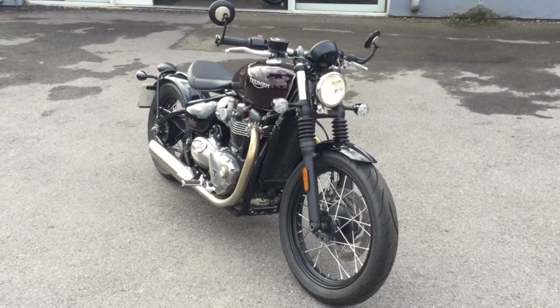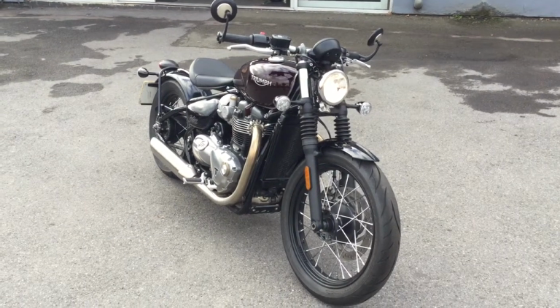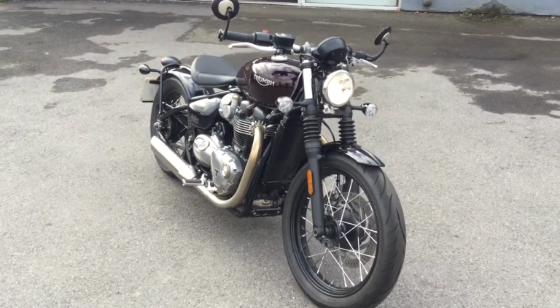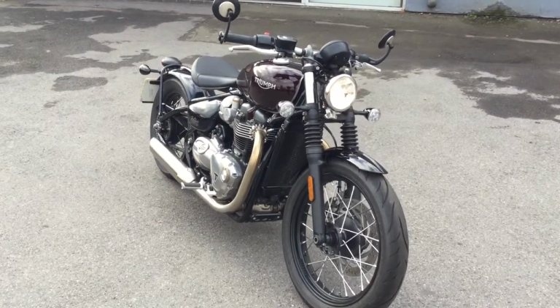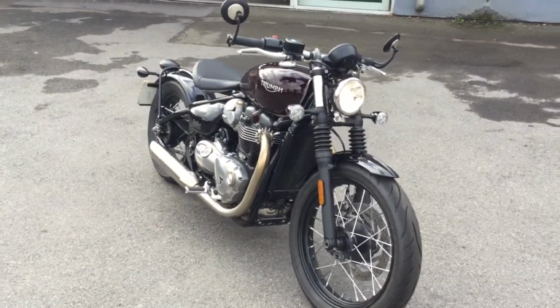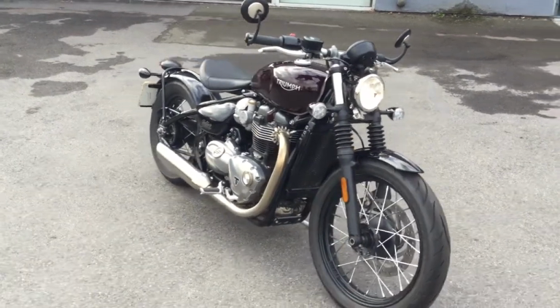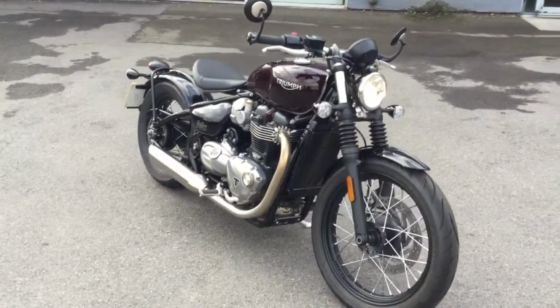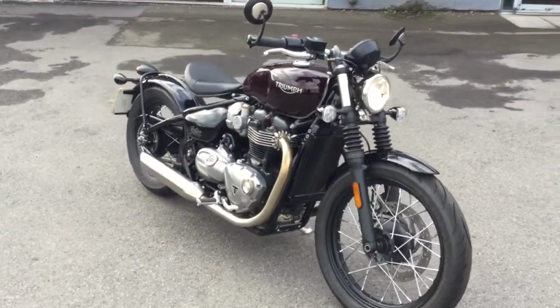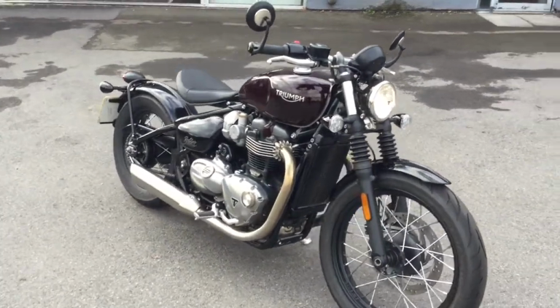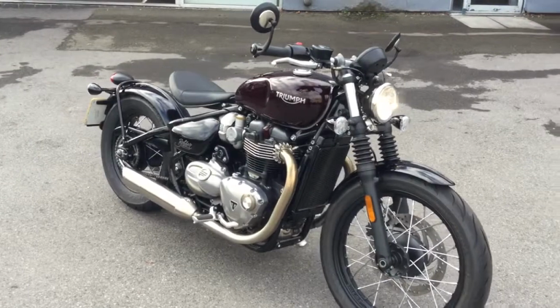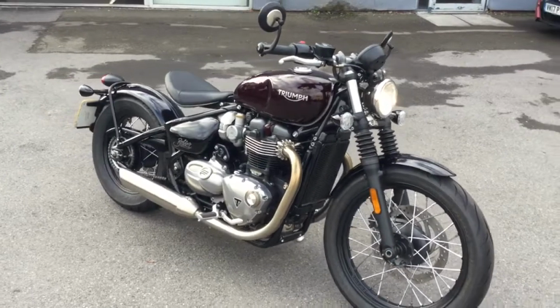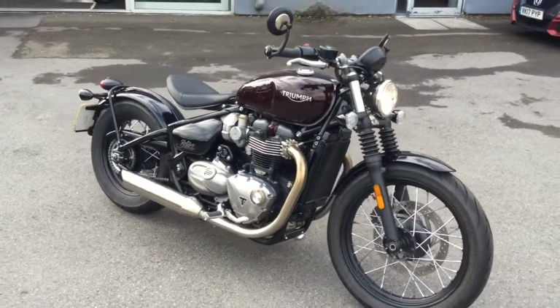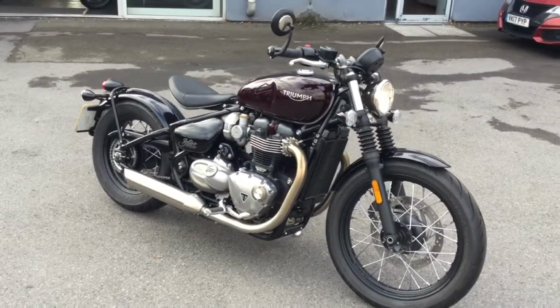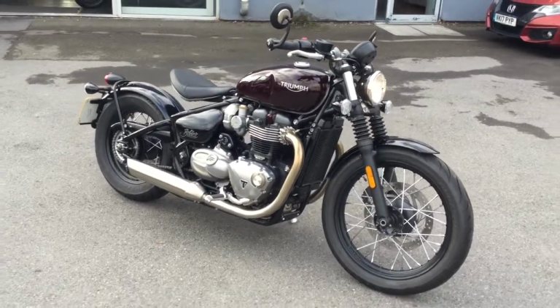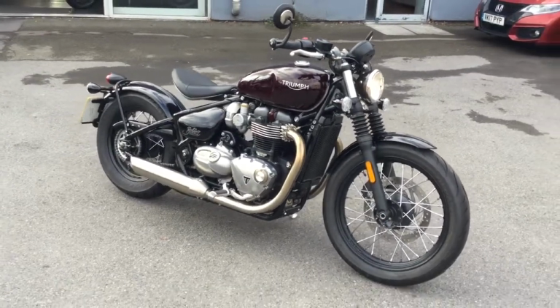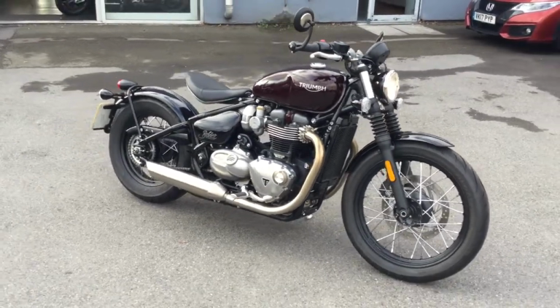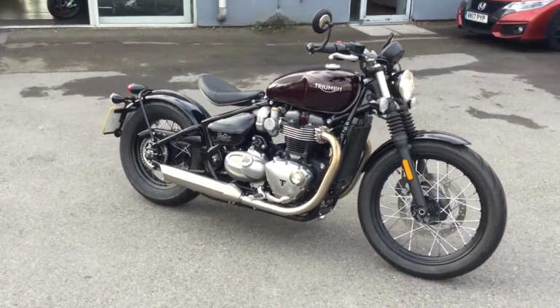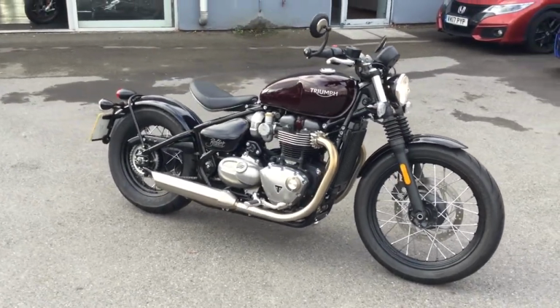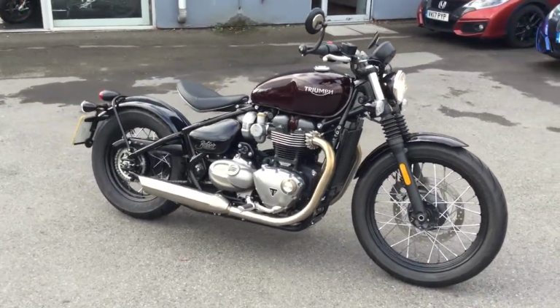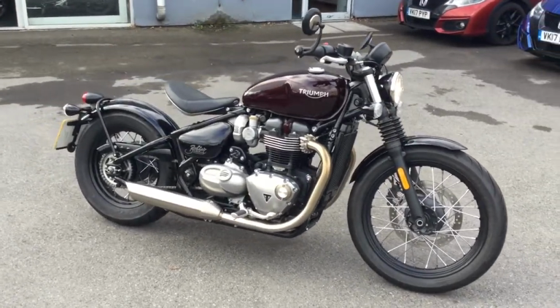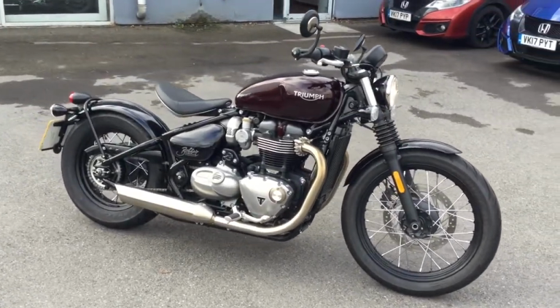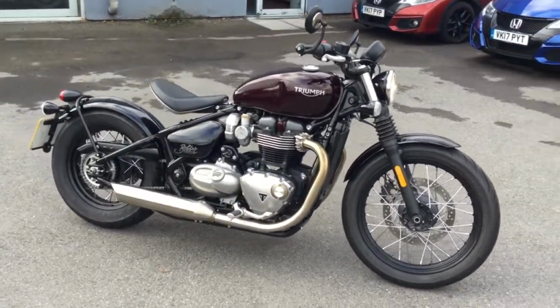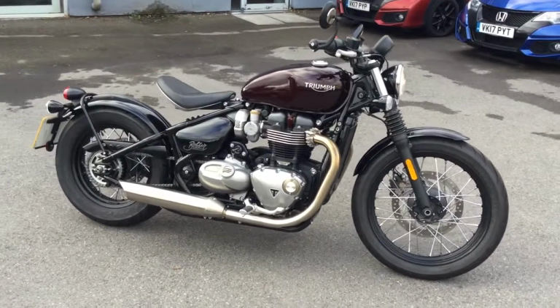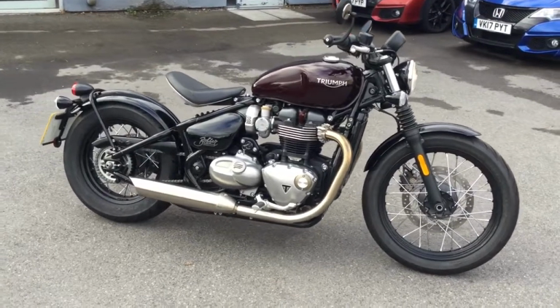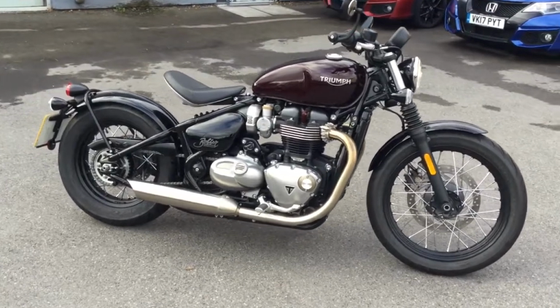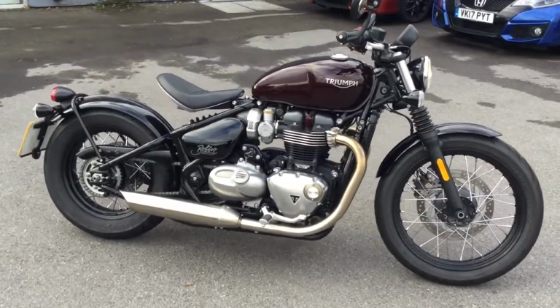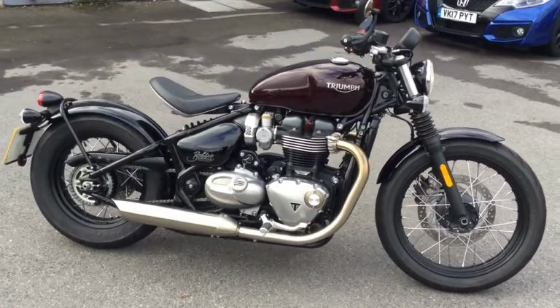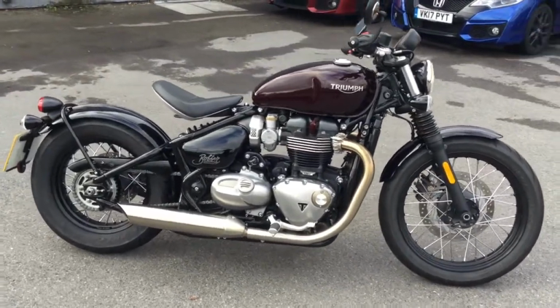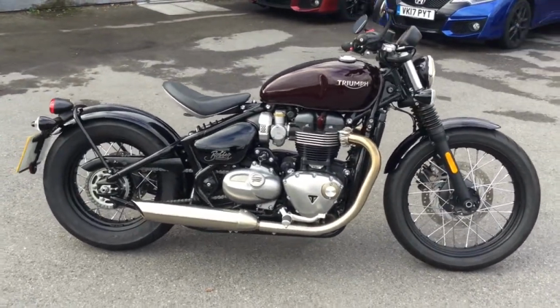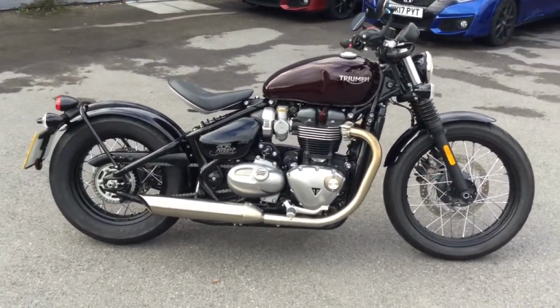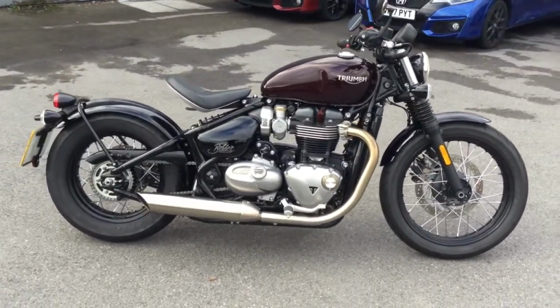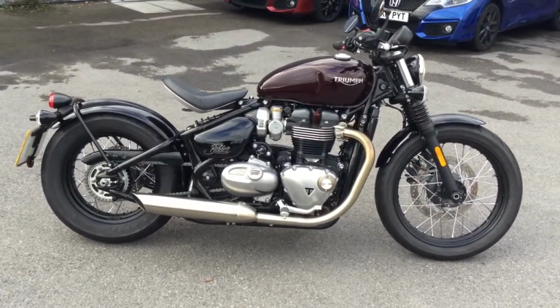Hello, welcome to Cheltenham Triumph. I have in front of me here a Triumph Bobber. The Bobber's got the 1200cc high torque engine, and that's married up with a six speed gearbox.